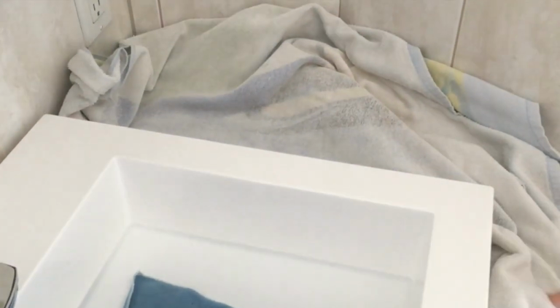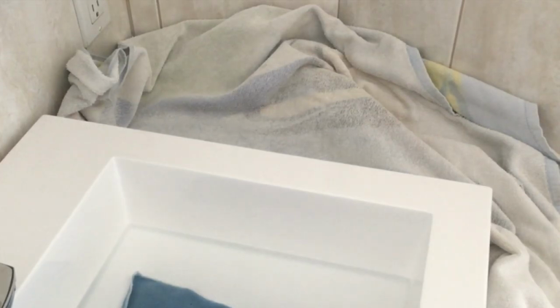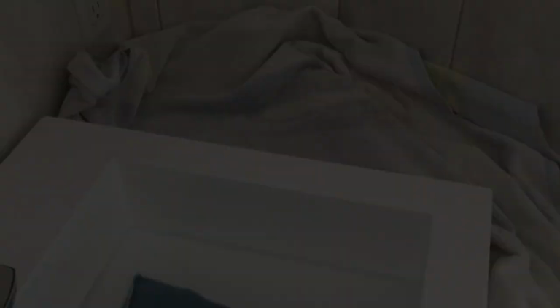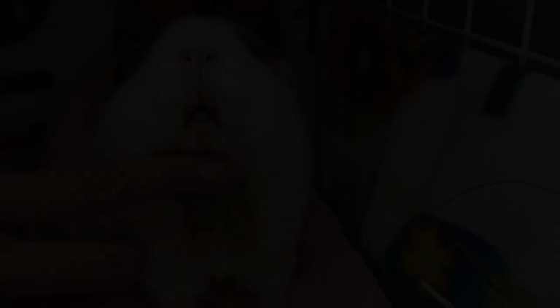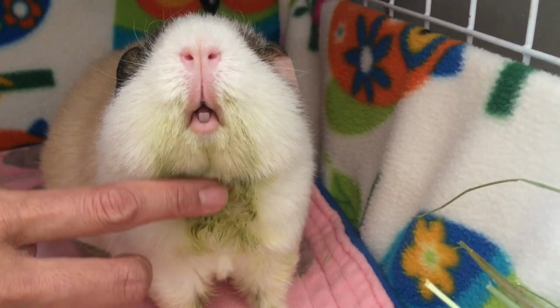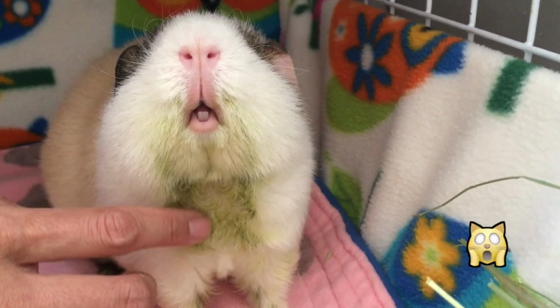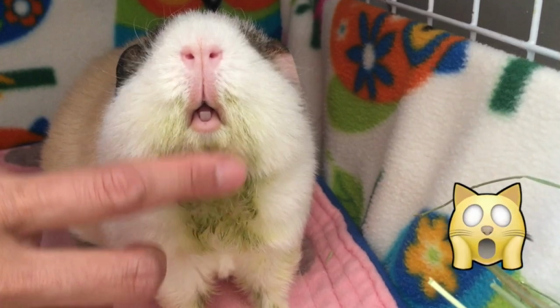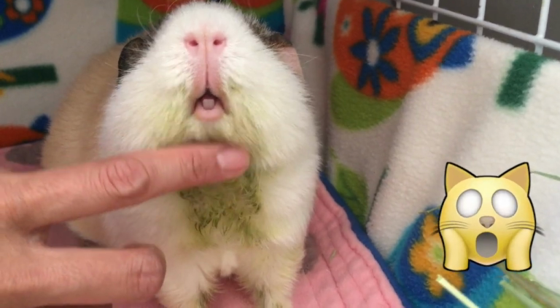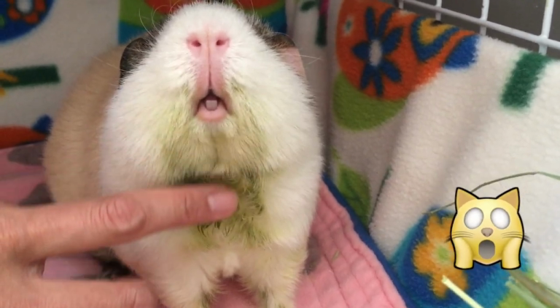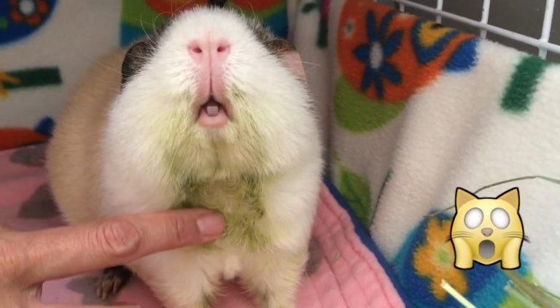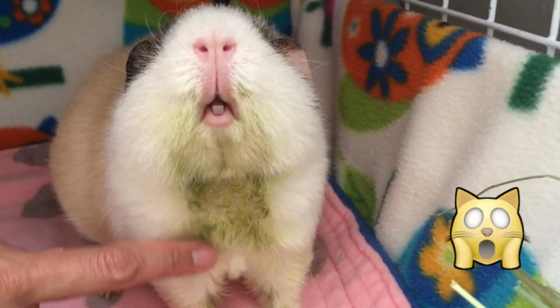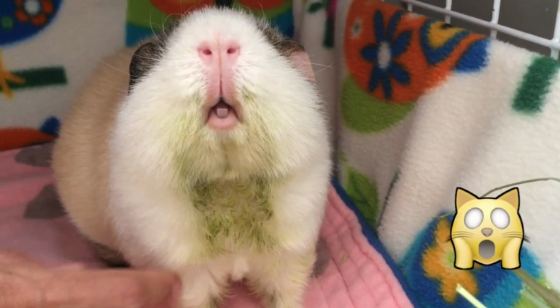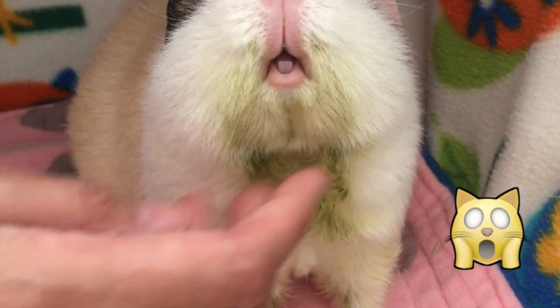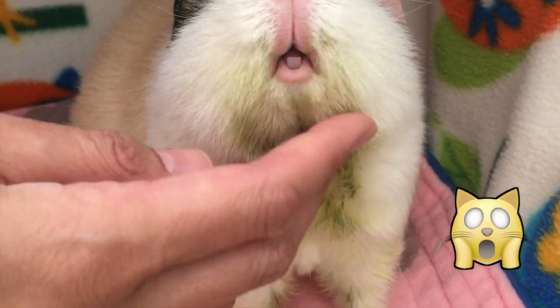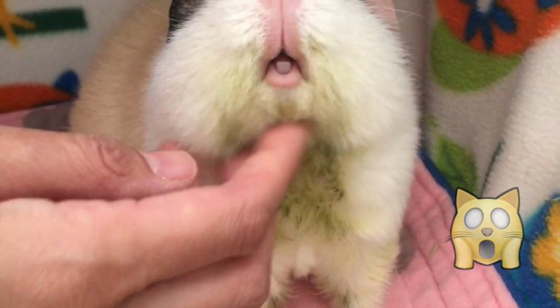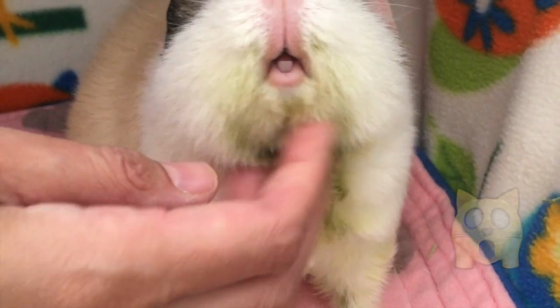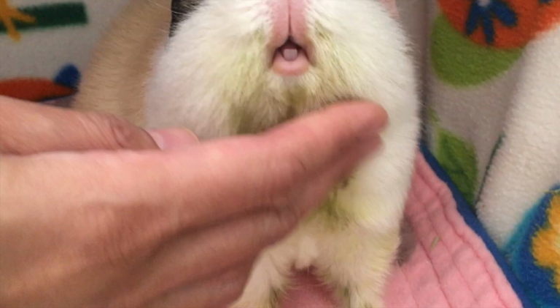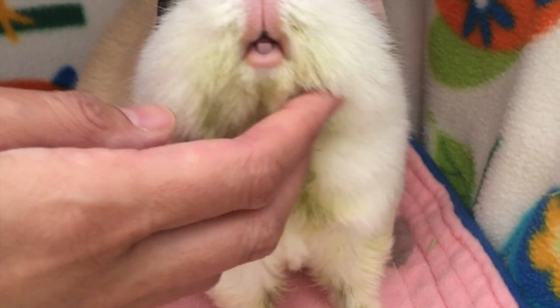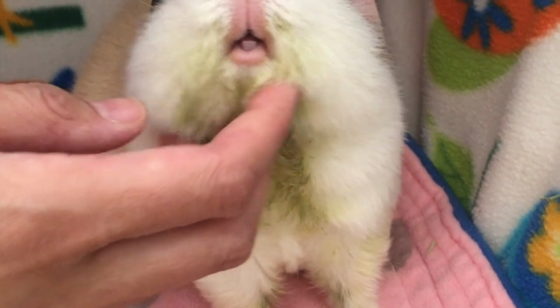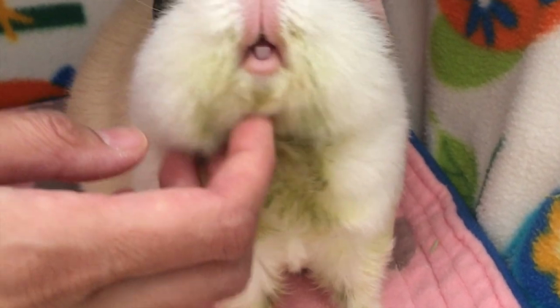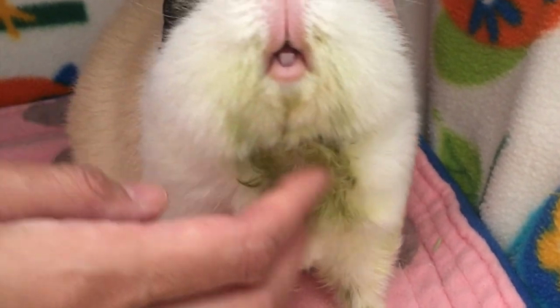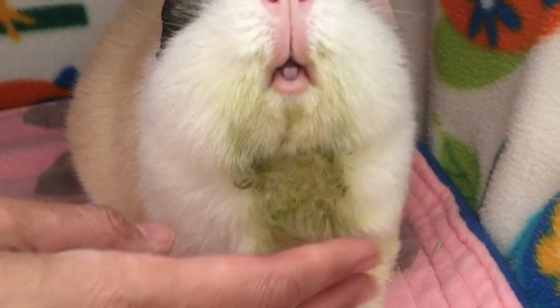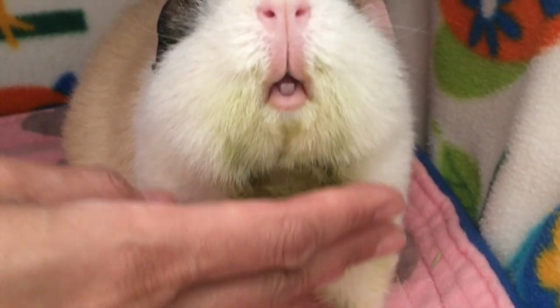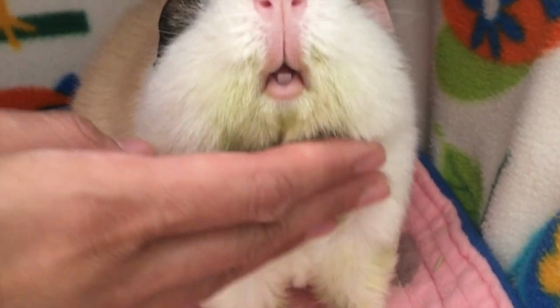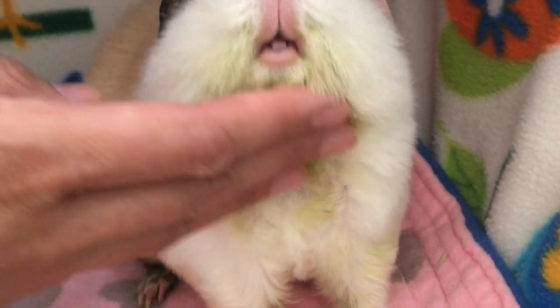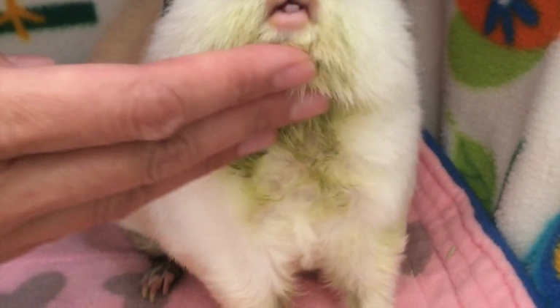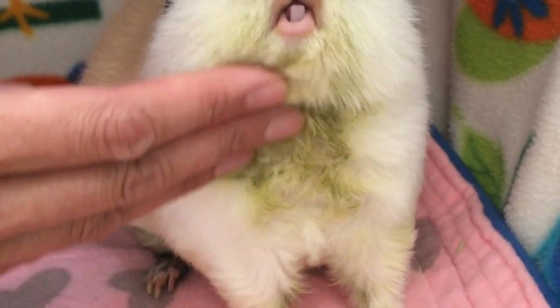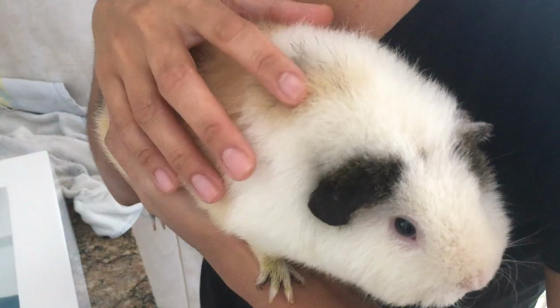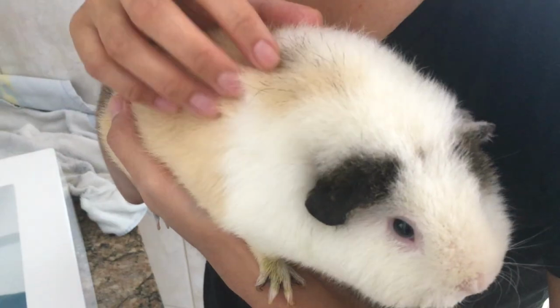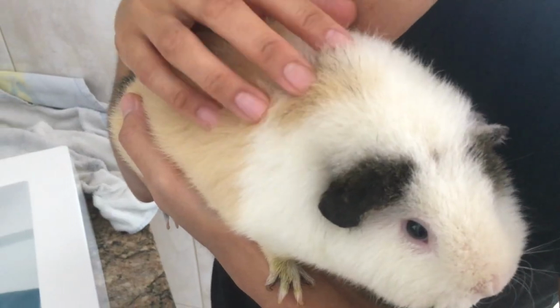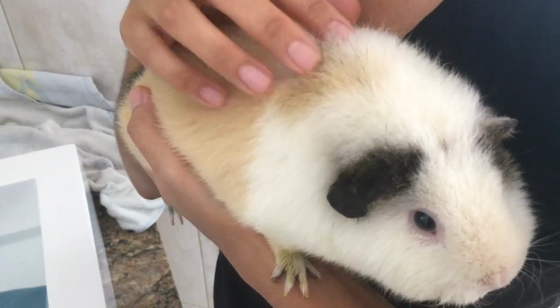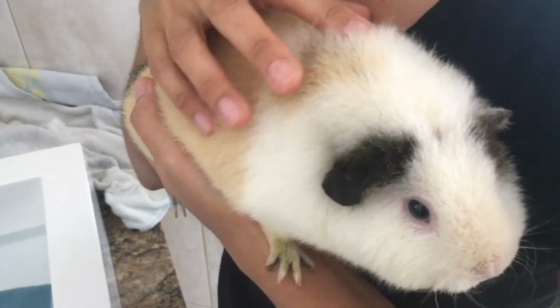Wait! Last but not least, you need a guinea pig that needs a bath. Daisy really needs one — her hair is very dirty here and she can't get rid of it by herself unfortunately.